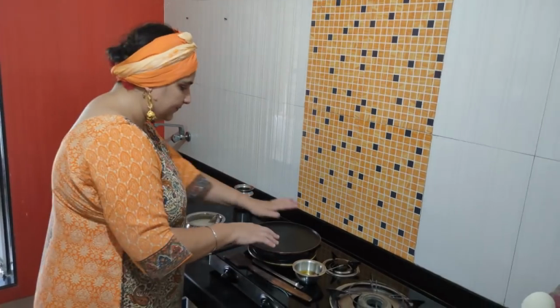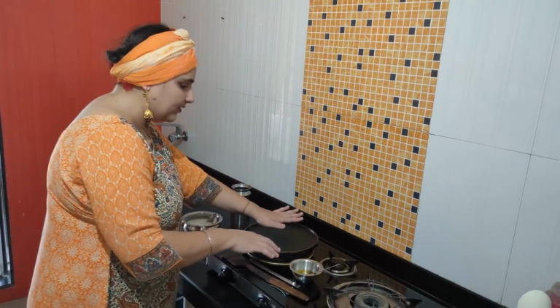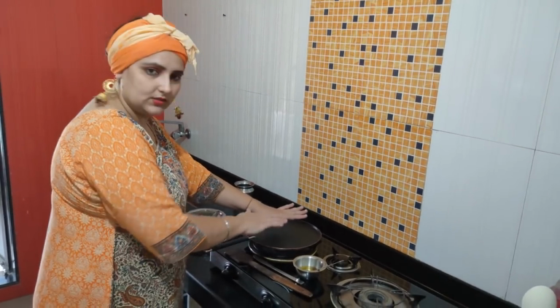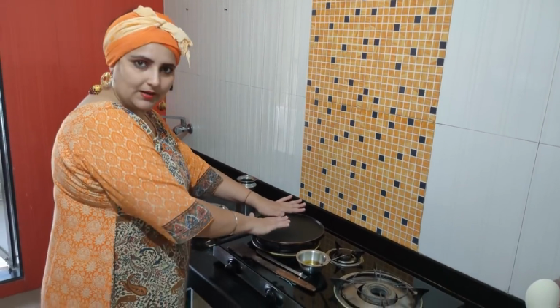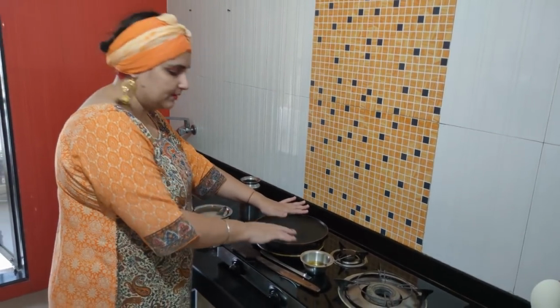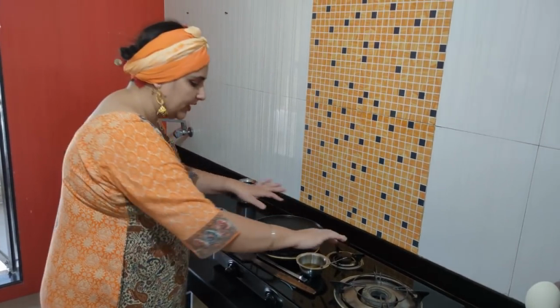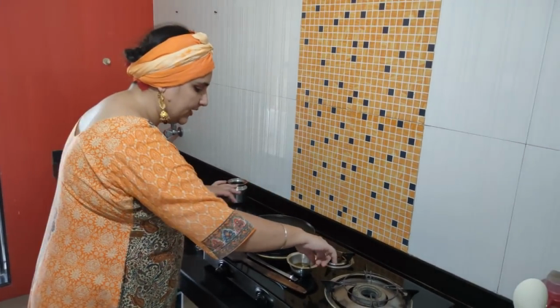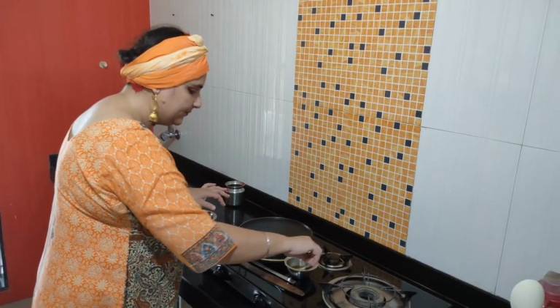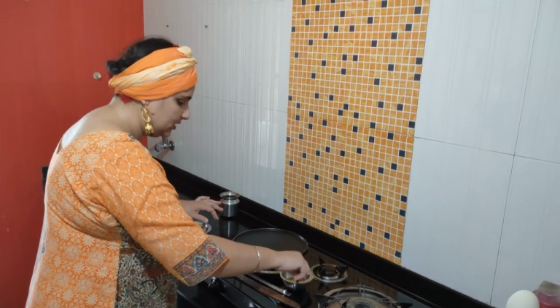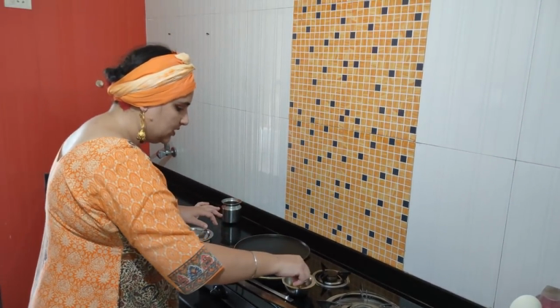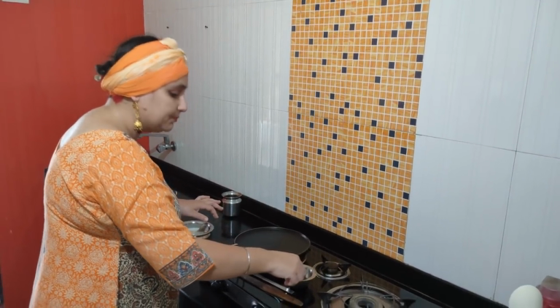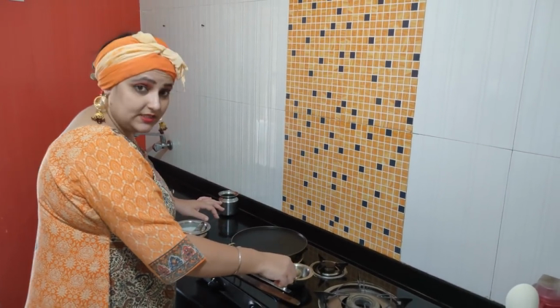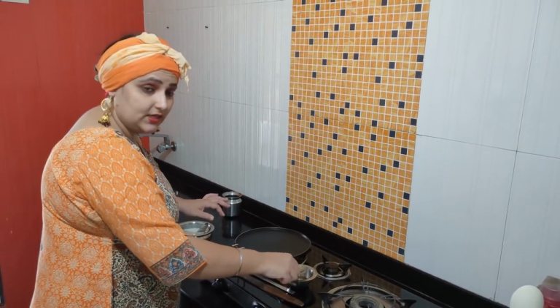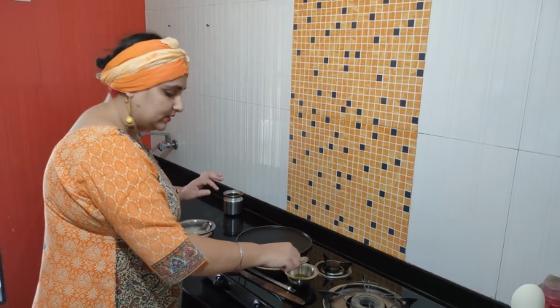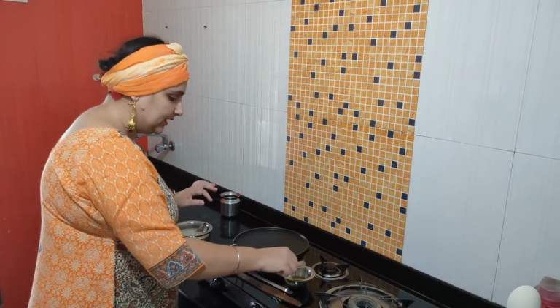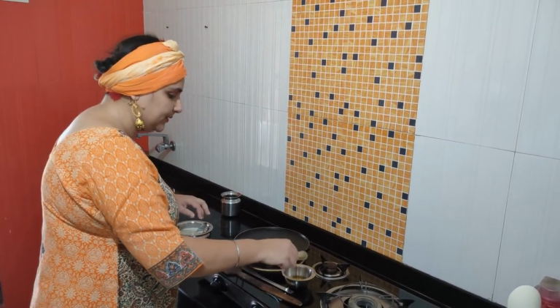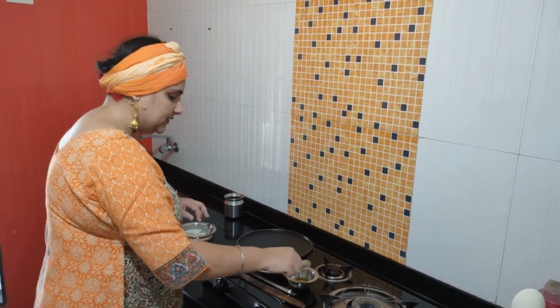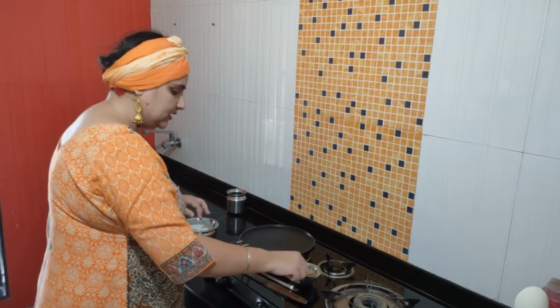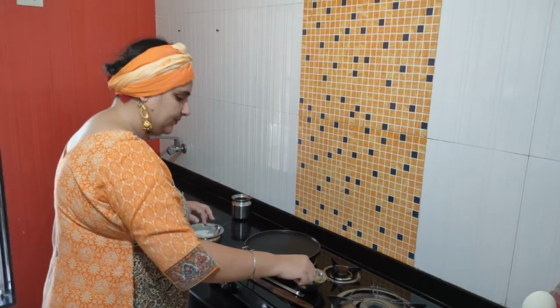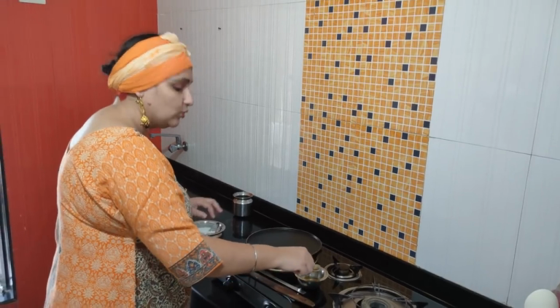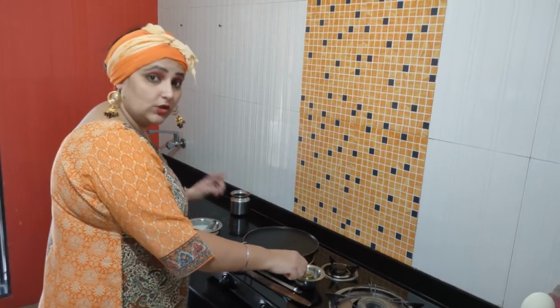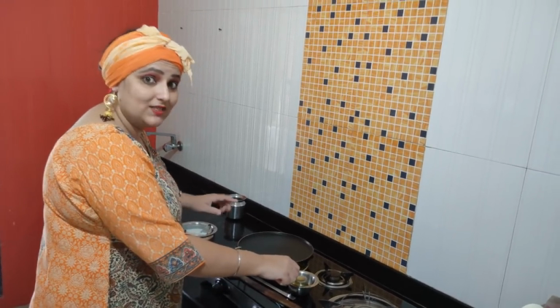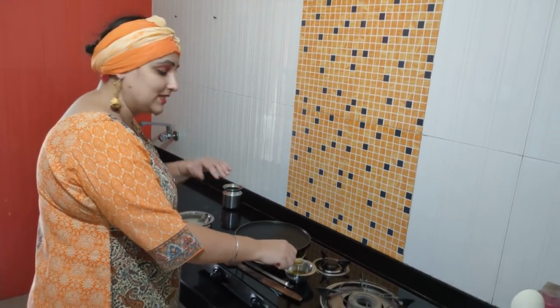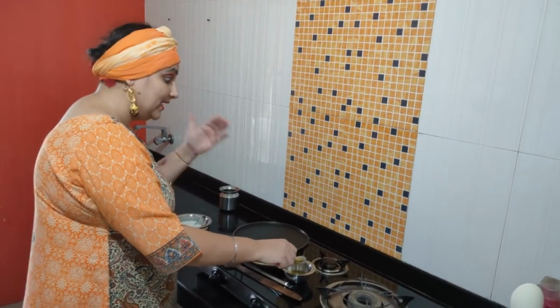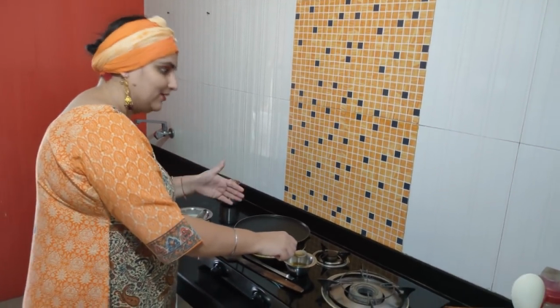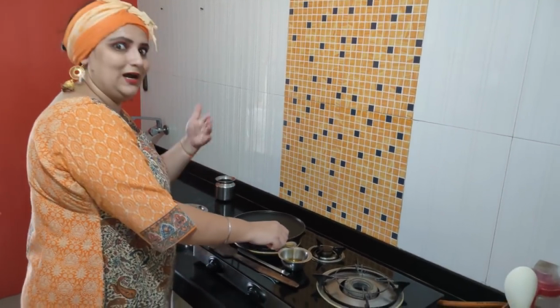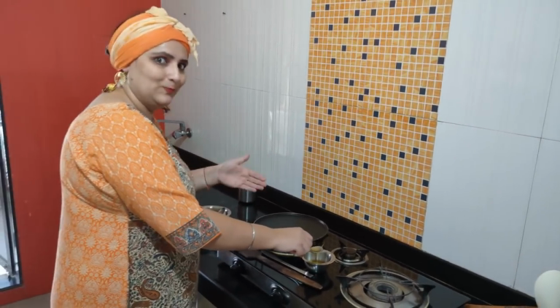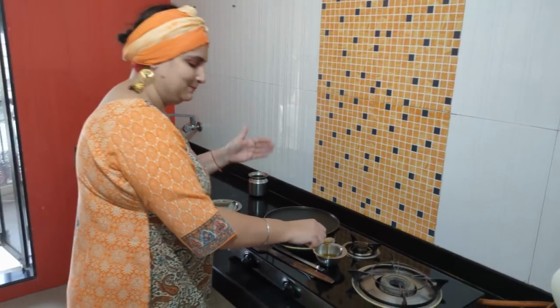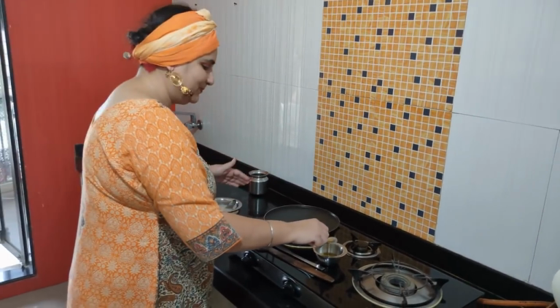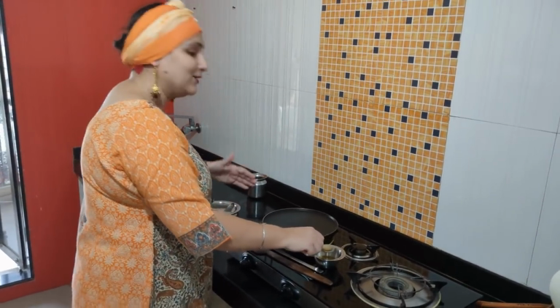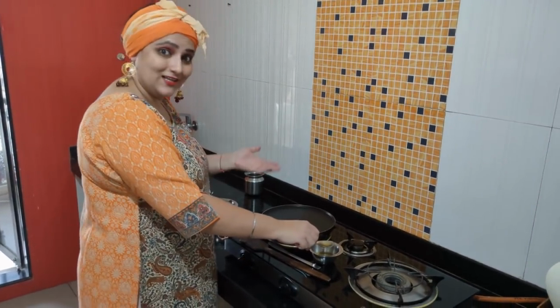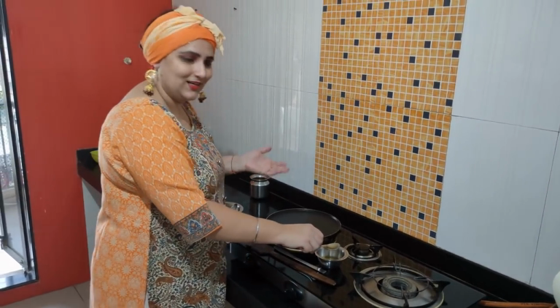The tawa is warm. Take a non-stick tawa, or a tawa that you have well-seasoned. You can also use two tawas.